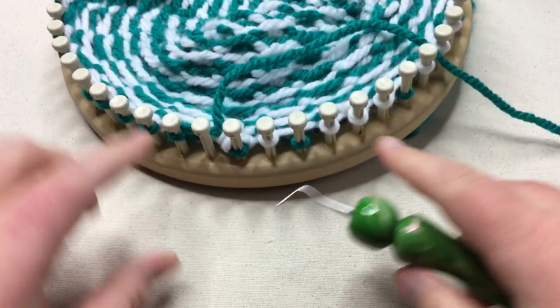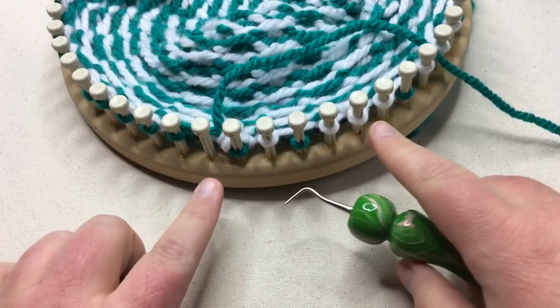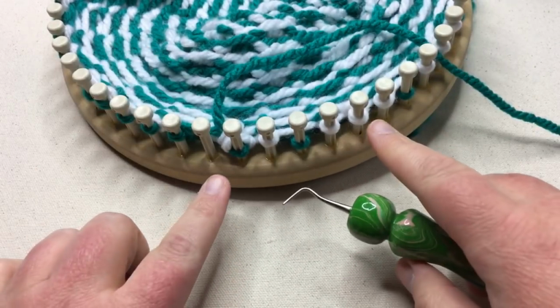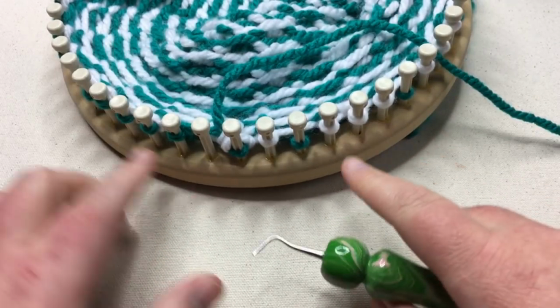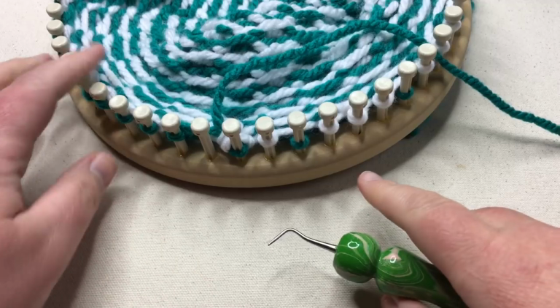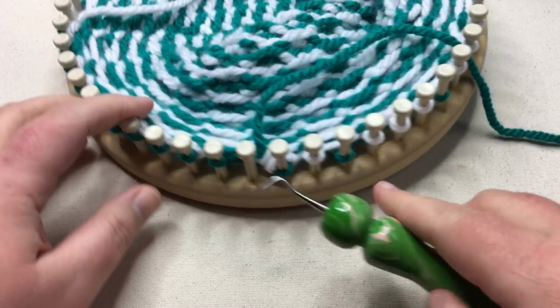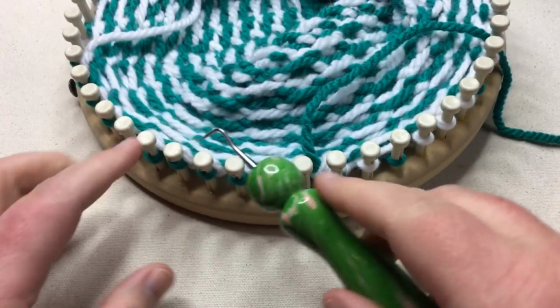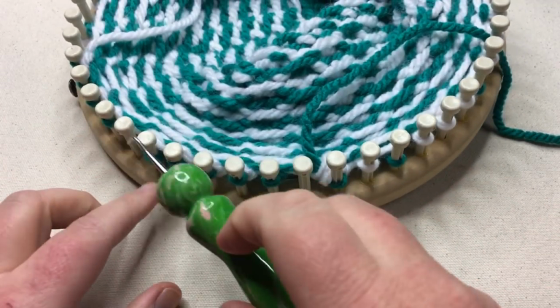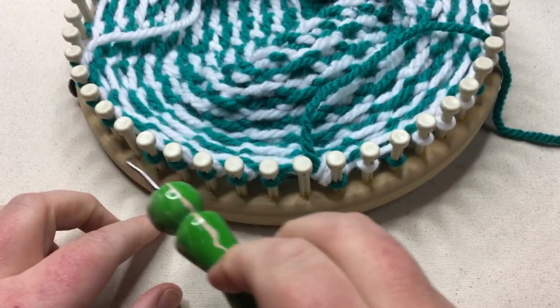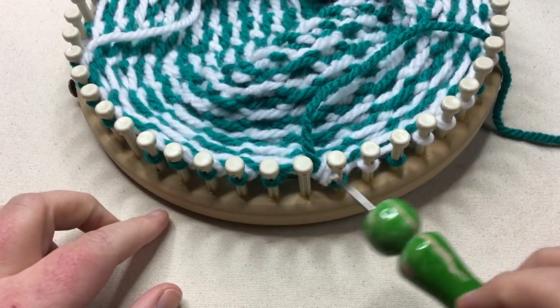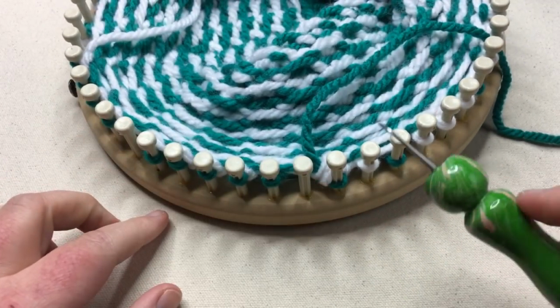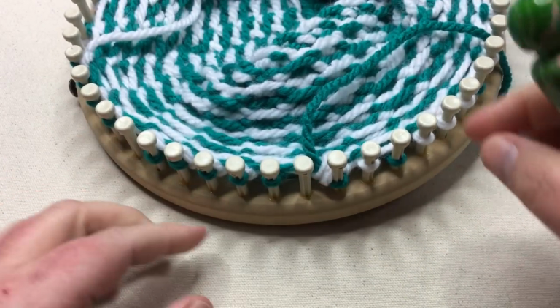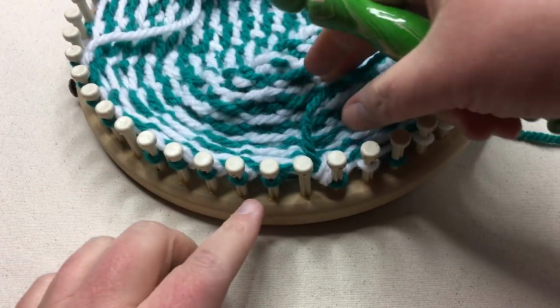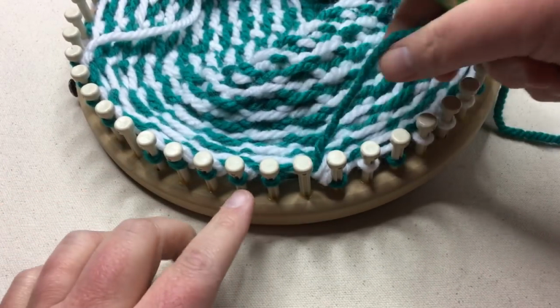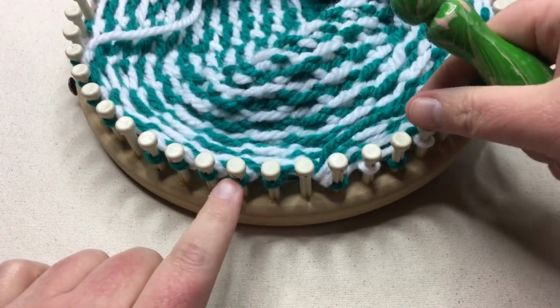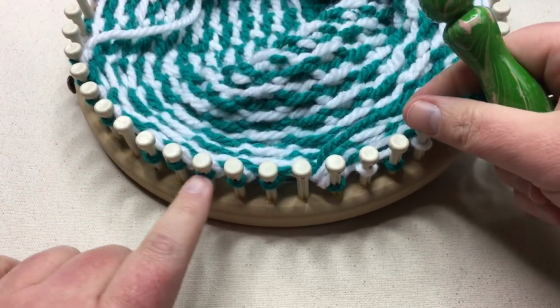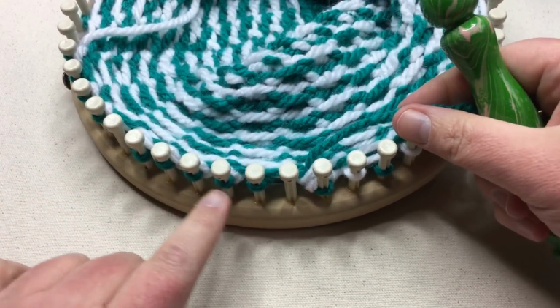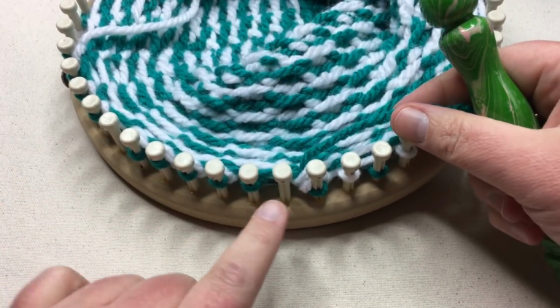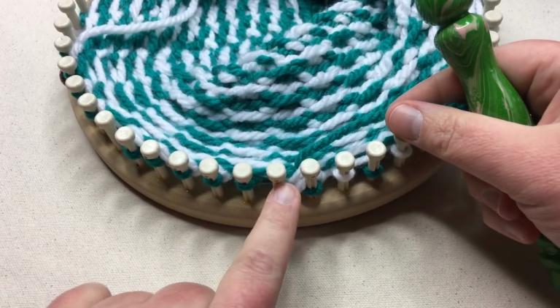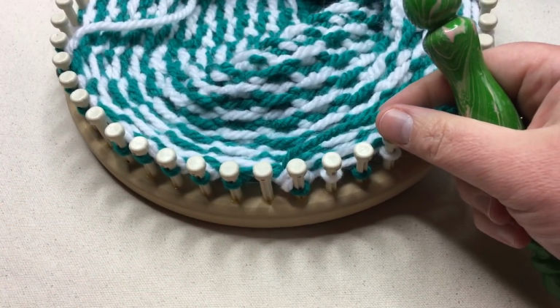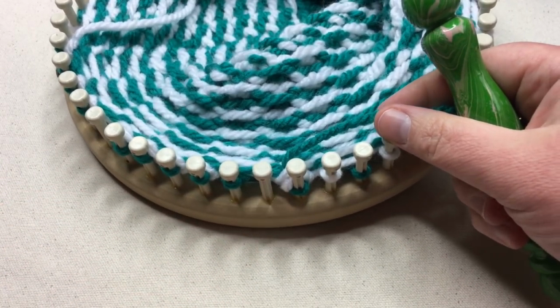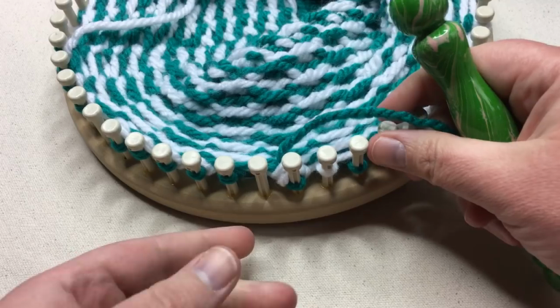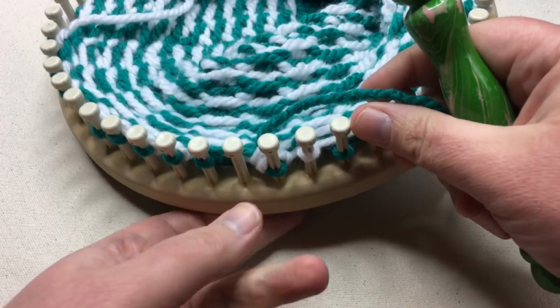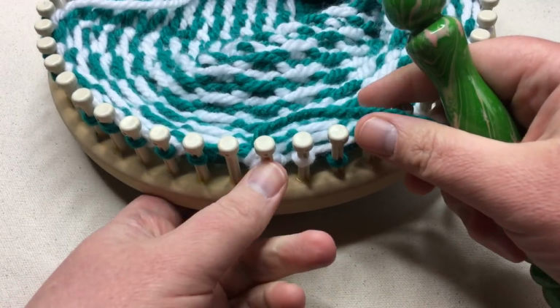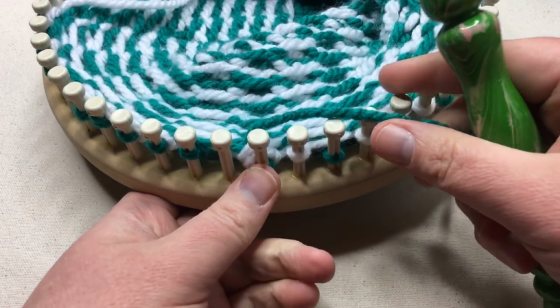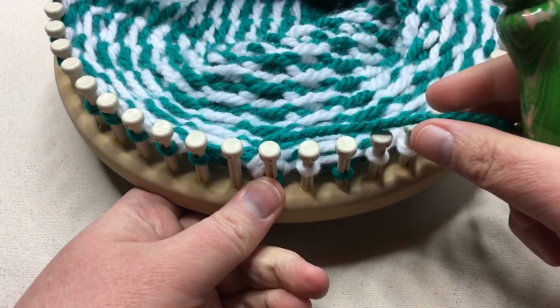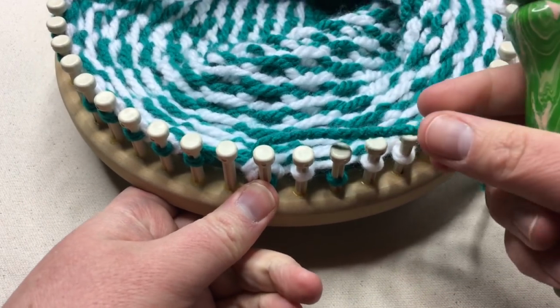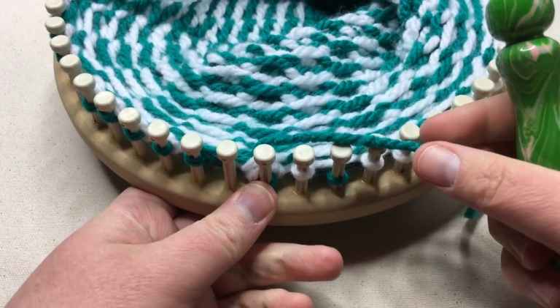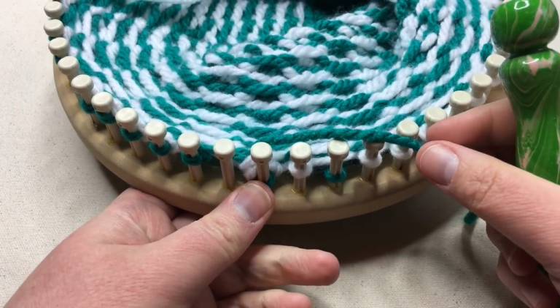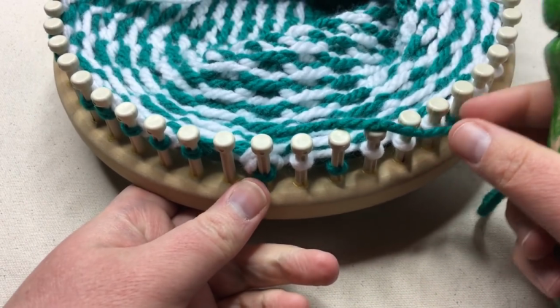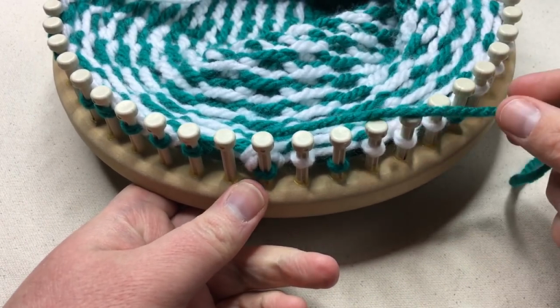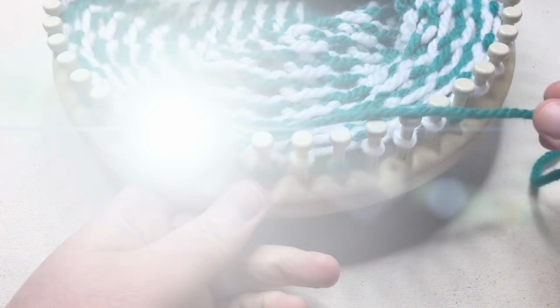Repeat this all the way around, then work one more round knitting all stitches except for the skipped ones. Meet me back for the third round.